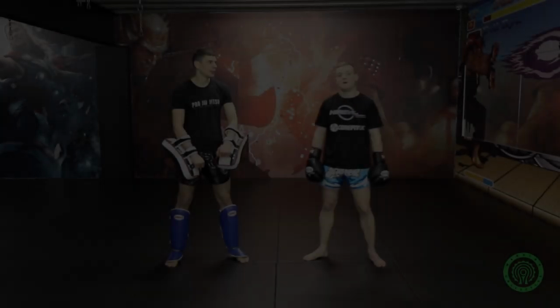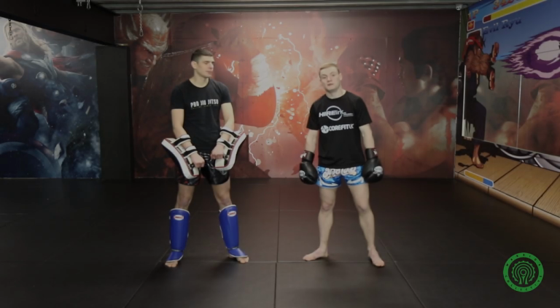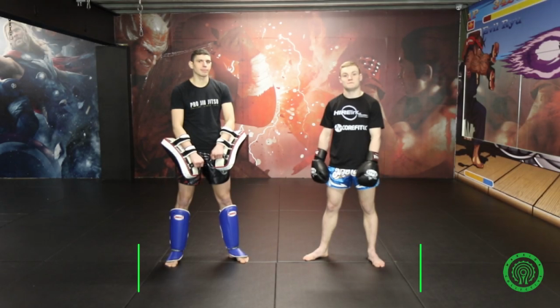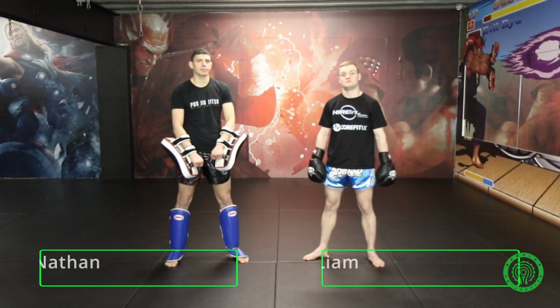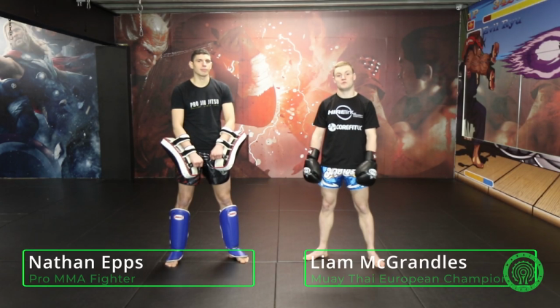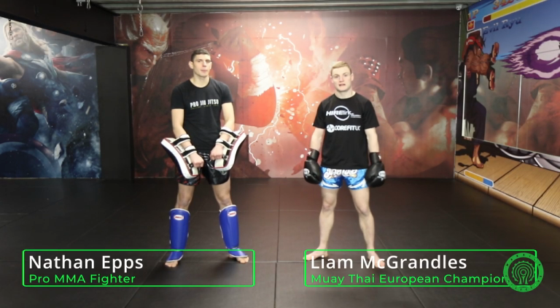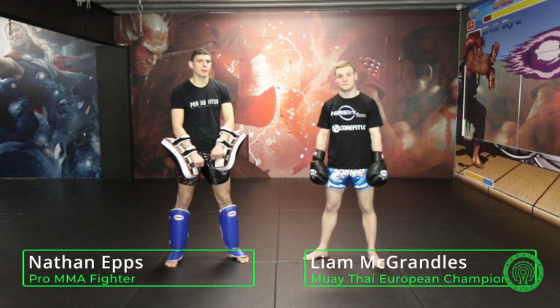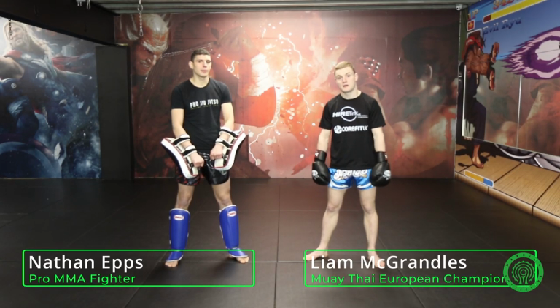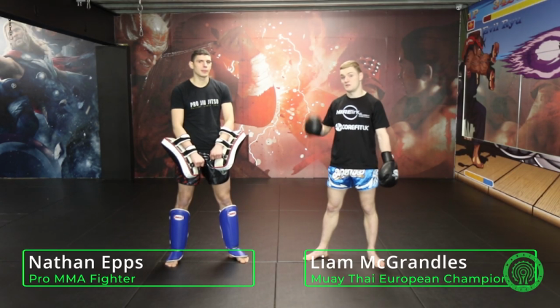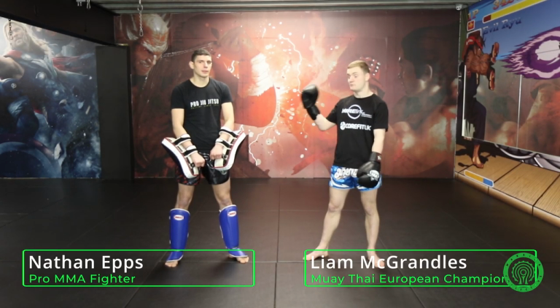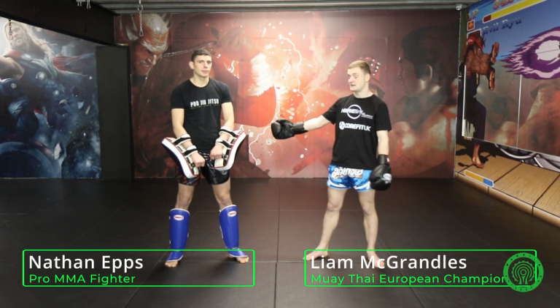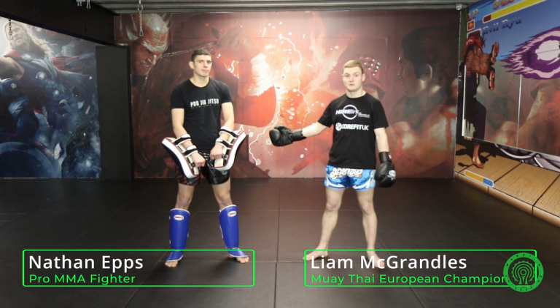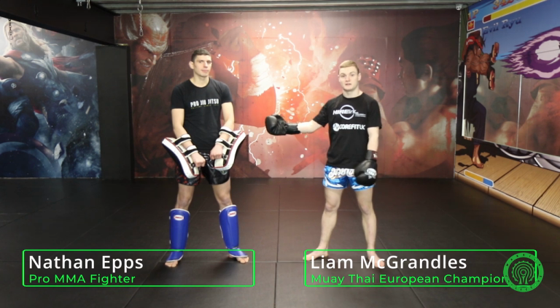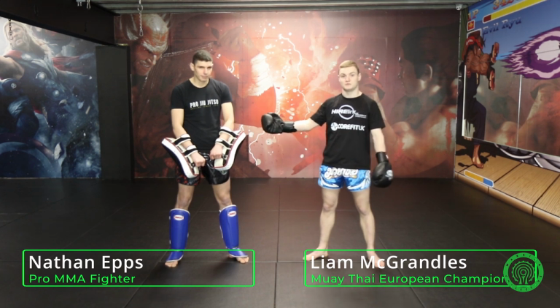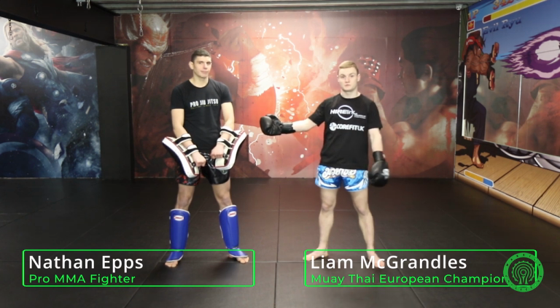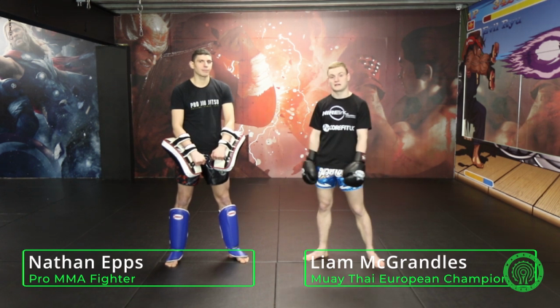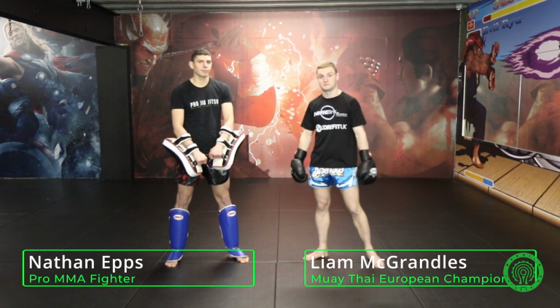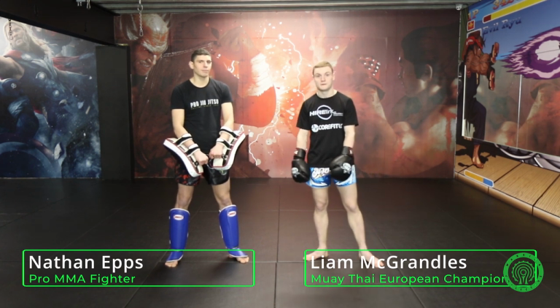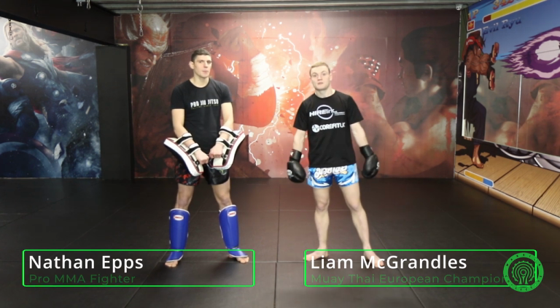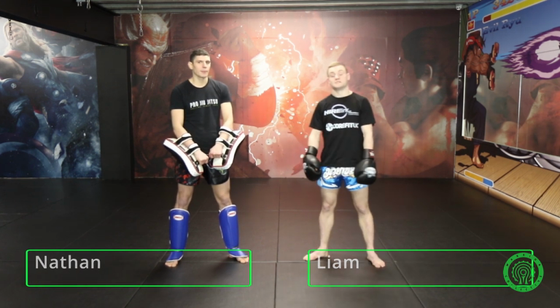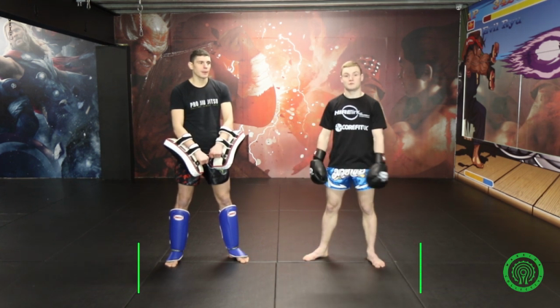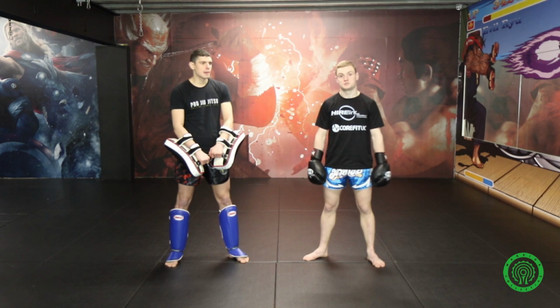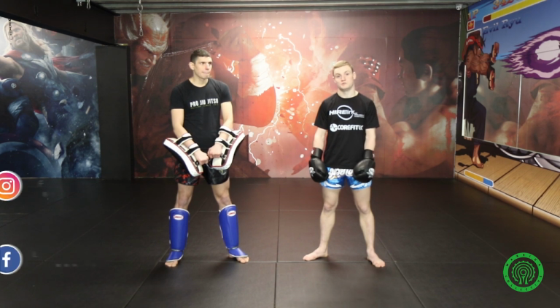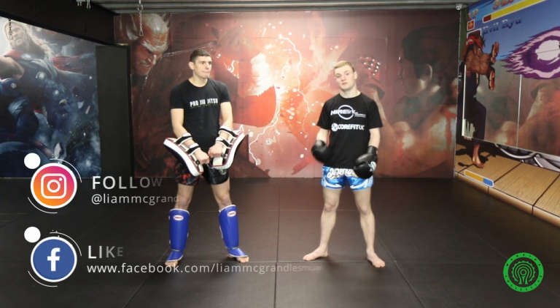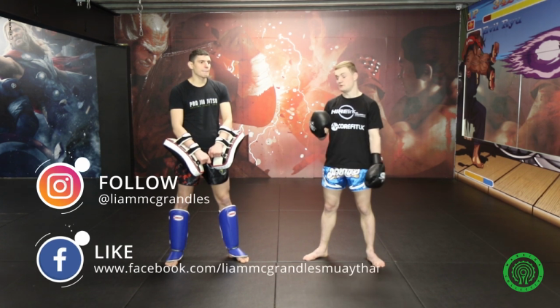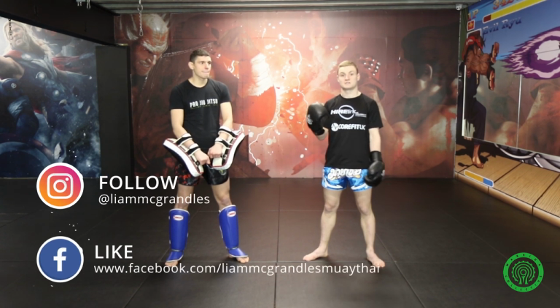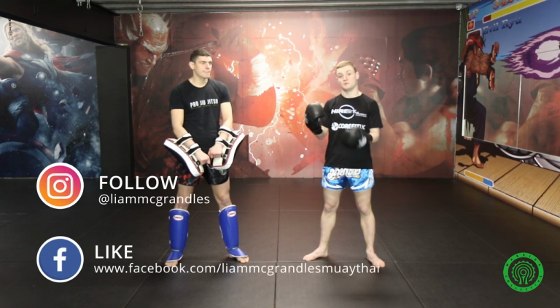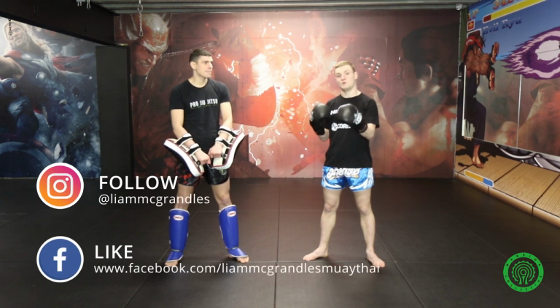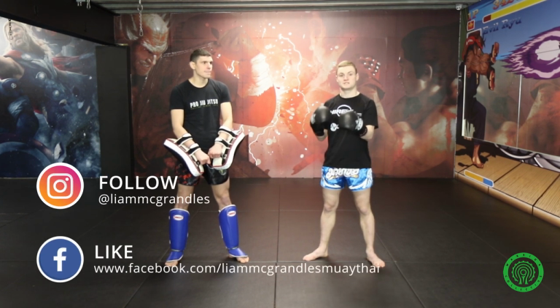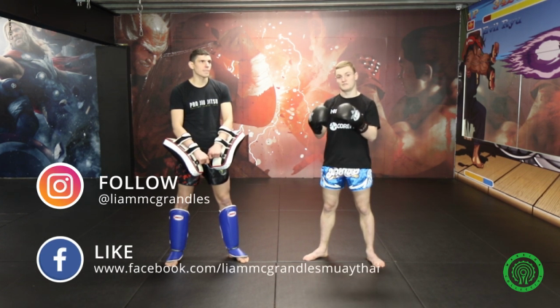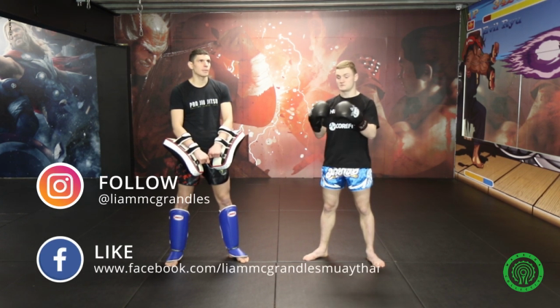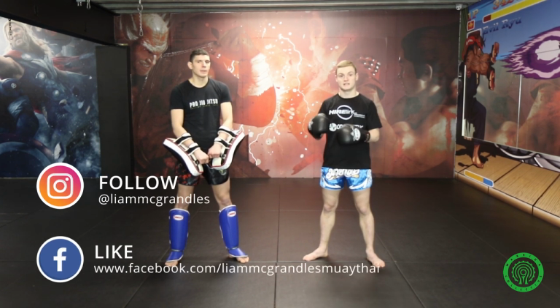Hi, my name is Liam McRandles from CoreFit UK in Birmingham. He's helping me out today — I've got Nathan Epps, also from CoreFit UK, a professional fighter. Today I'm going to be doing a tutorial on three ways to move from orthodox into southpaw whilst throwing your techniques.